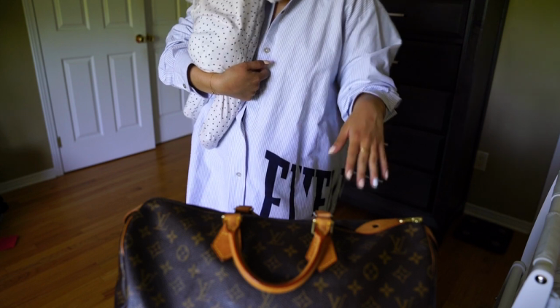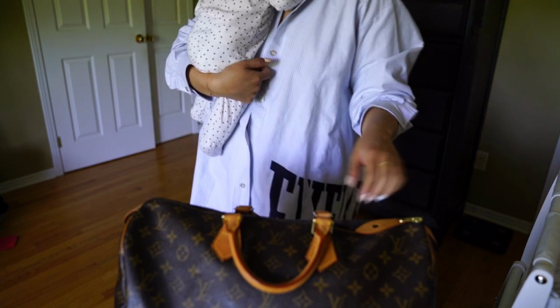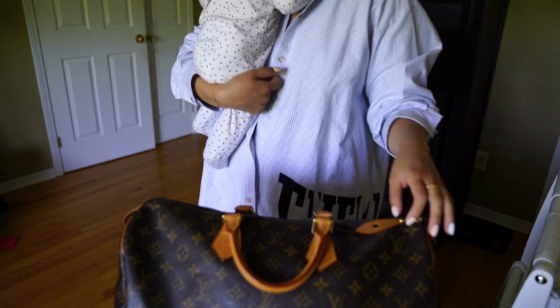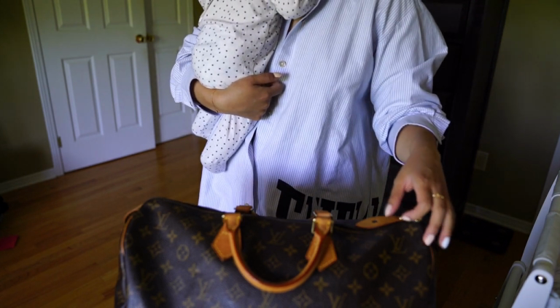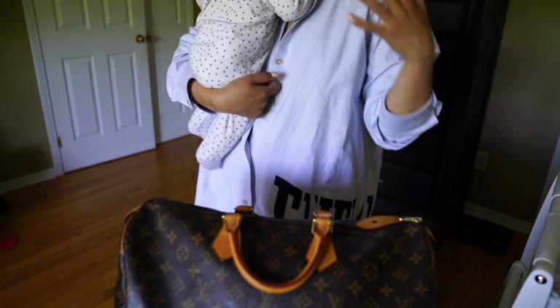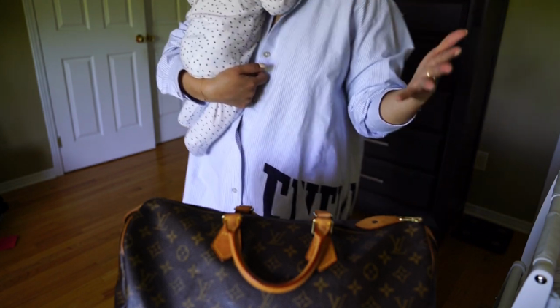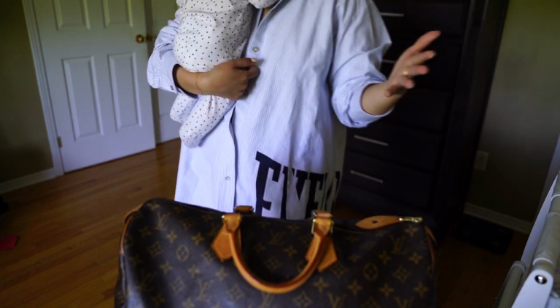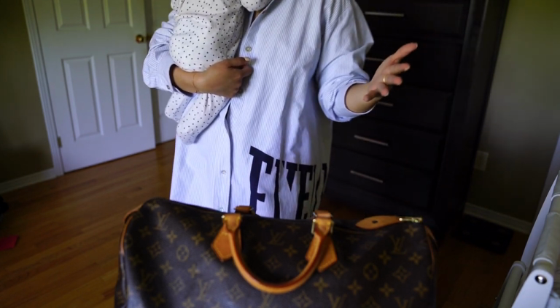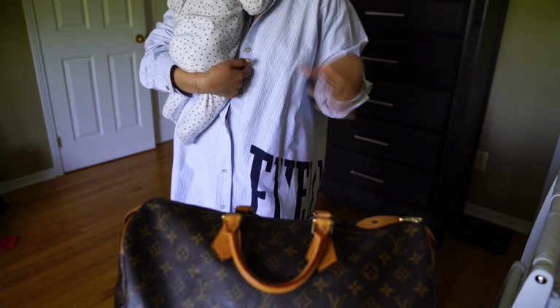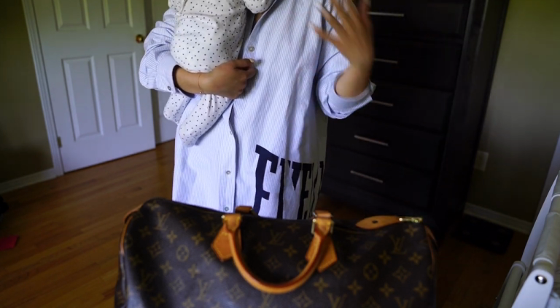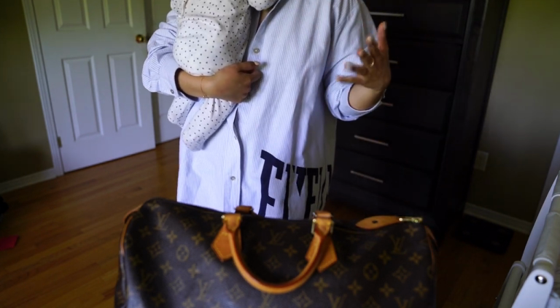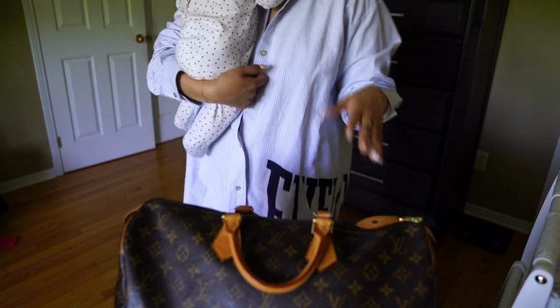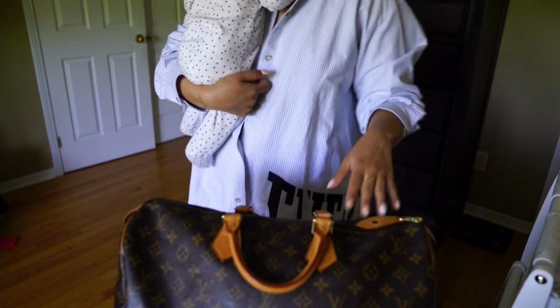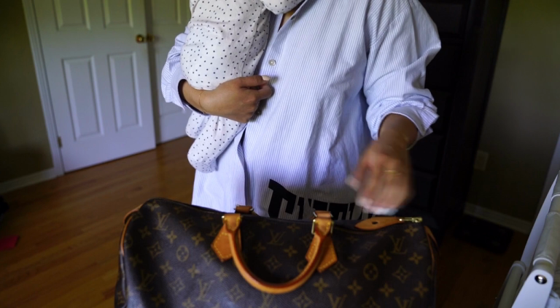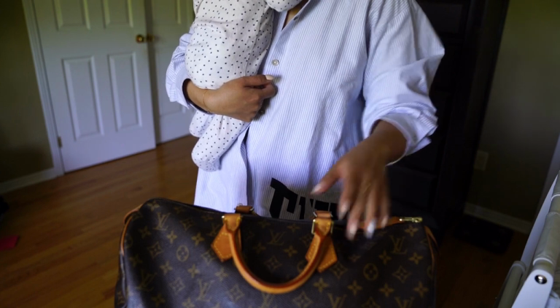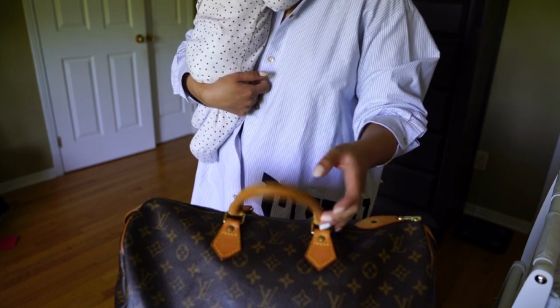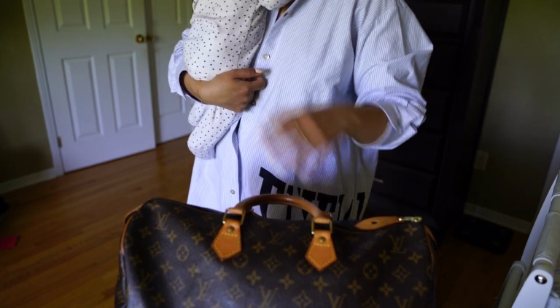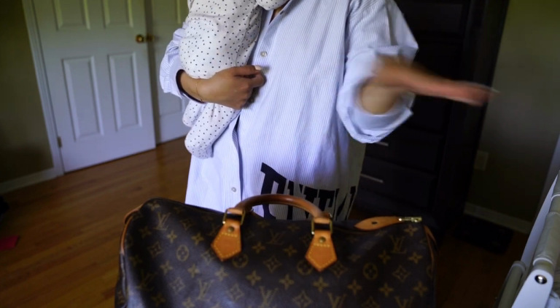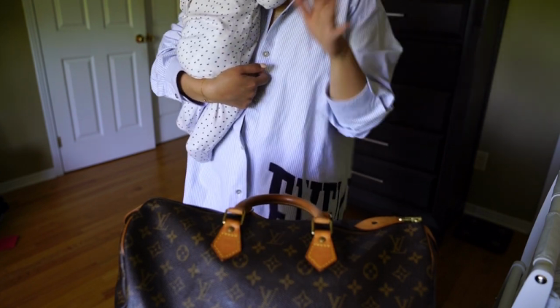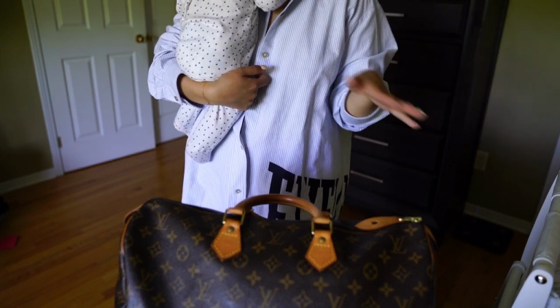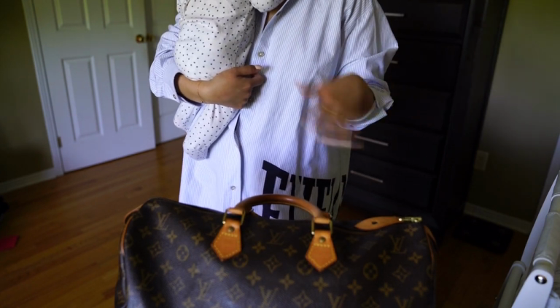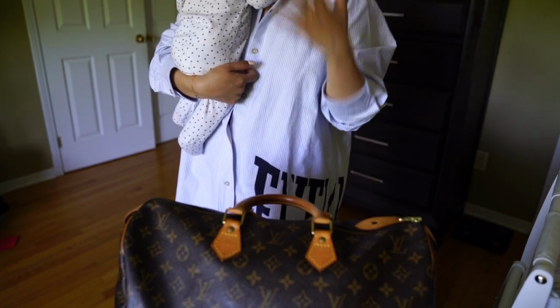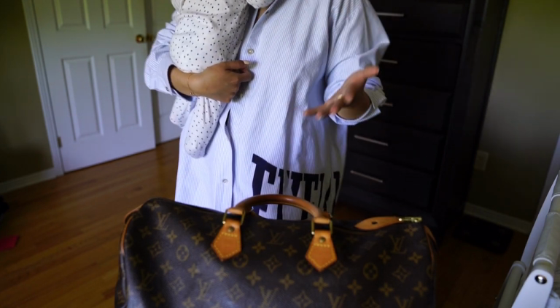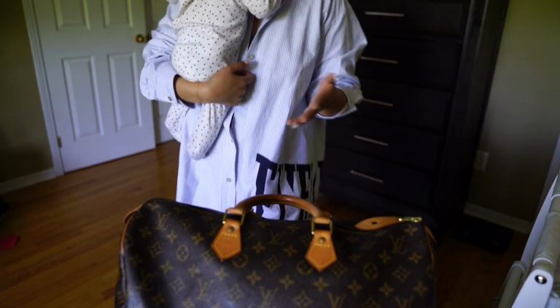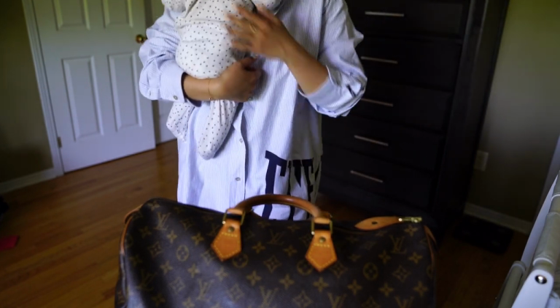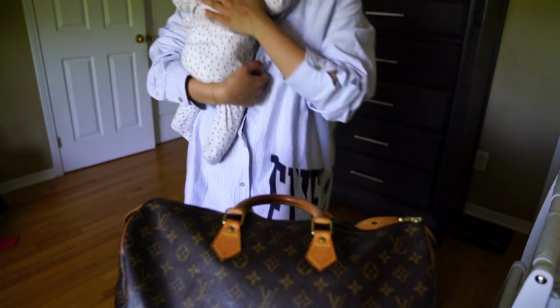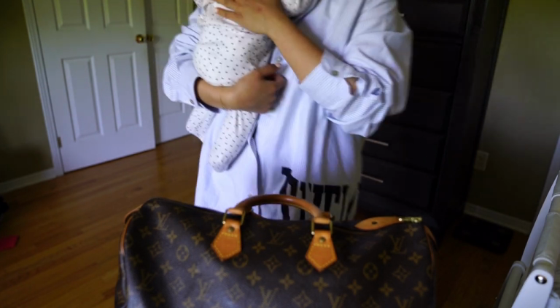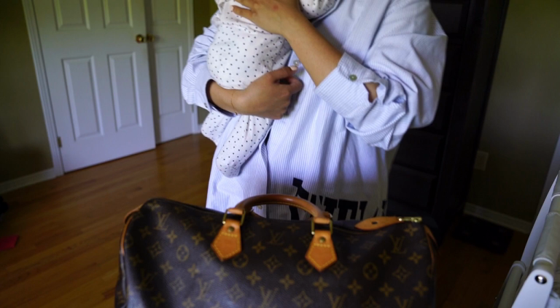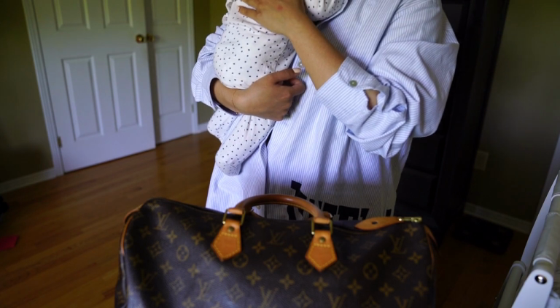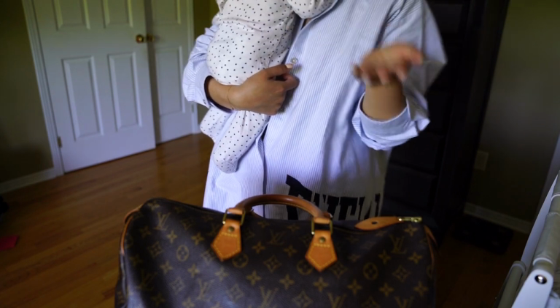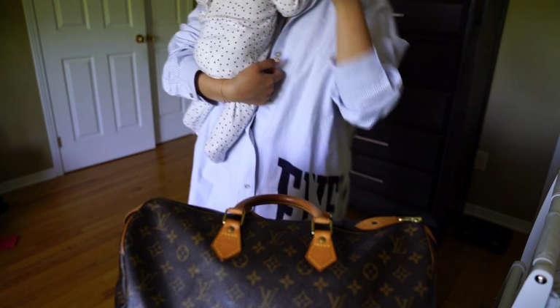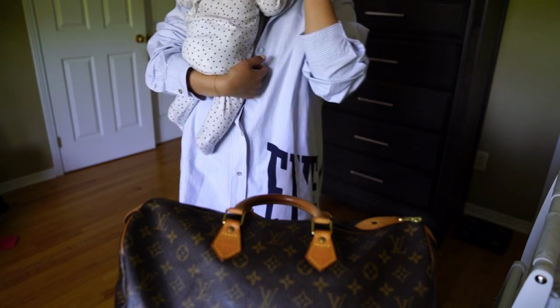I'm a huge fan of the strapless Speedy. That's just my take — though in some cases when I do use a strap, it still works fine for me.